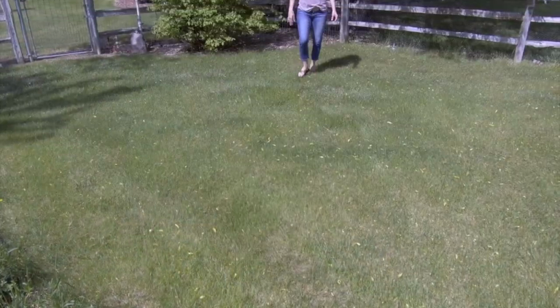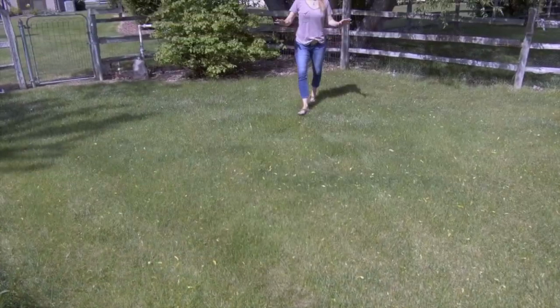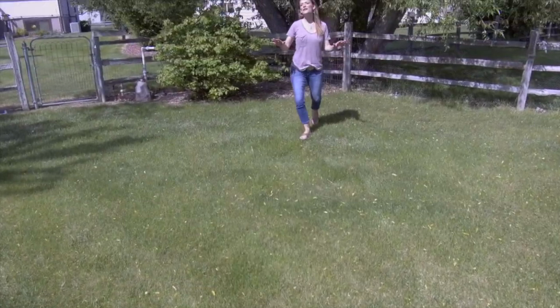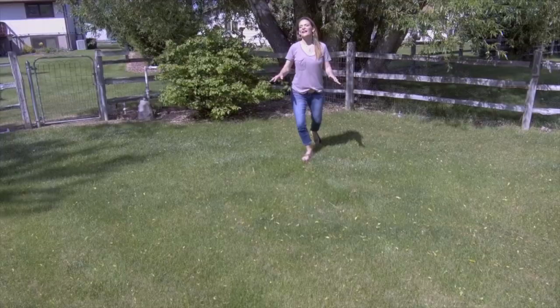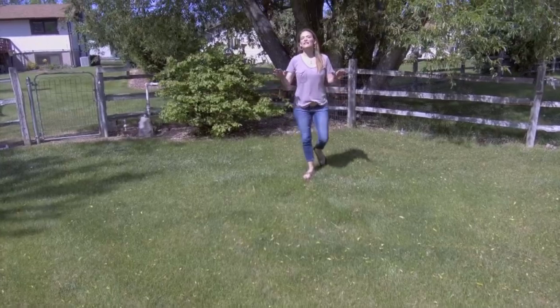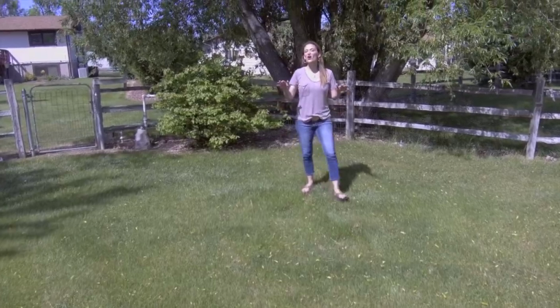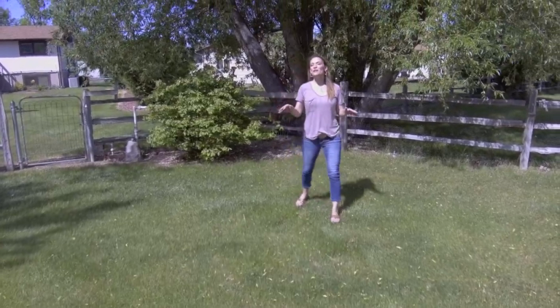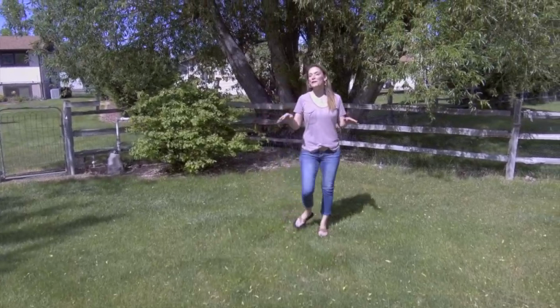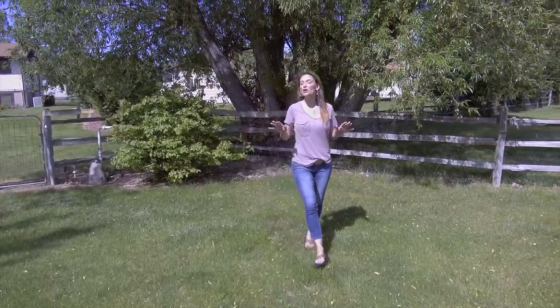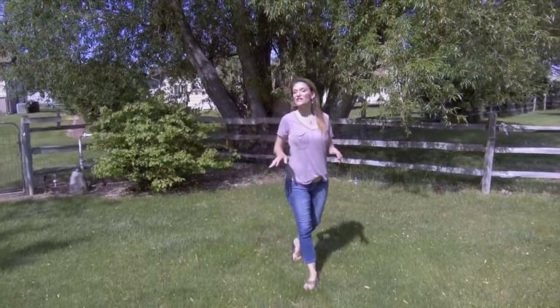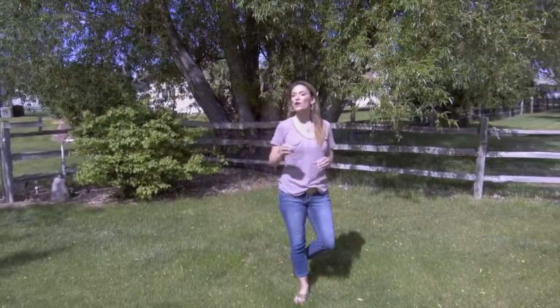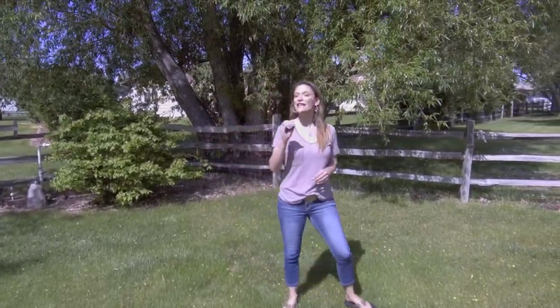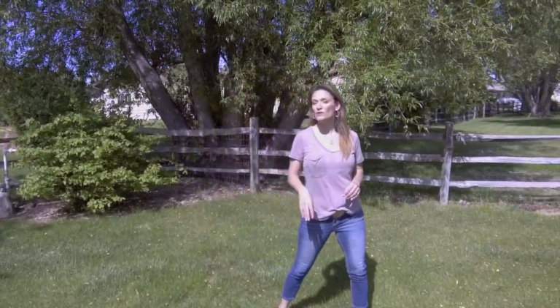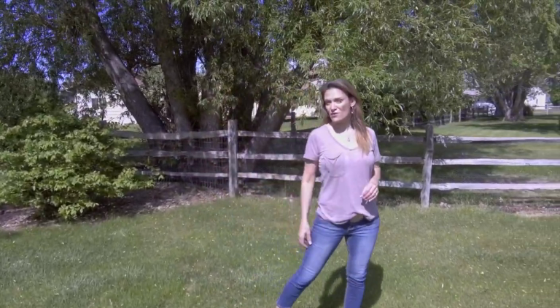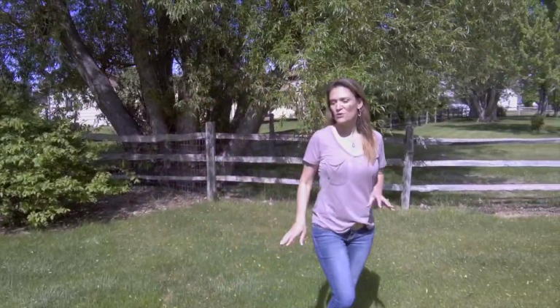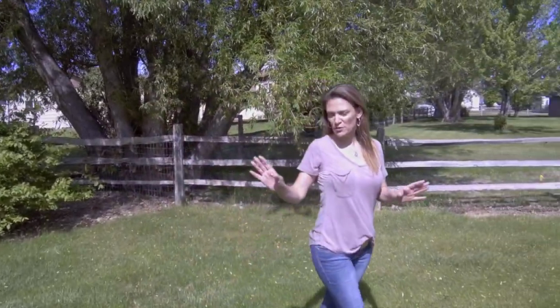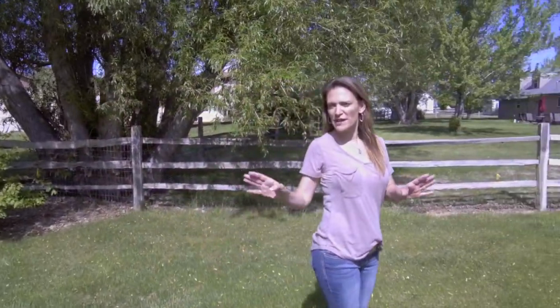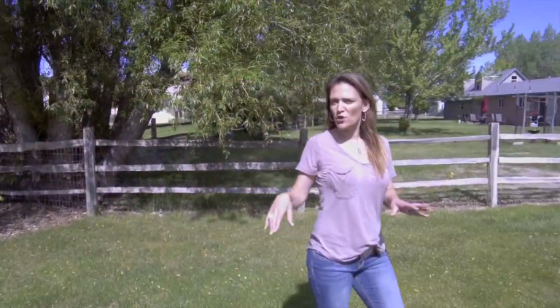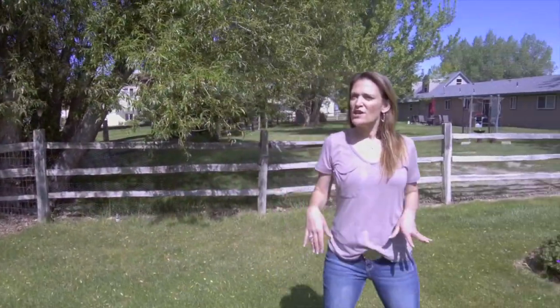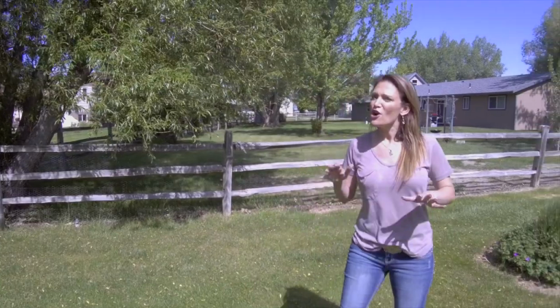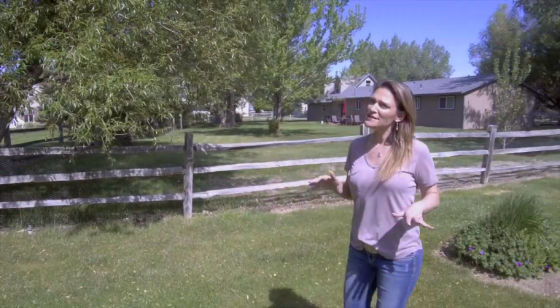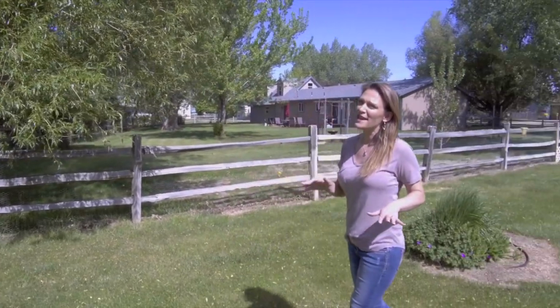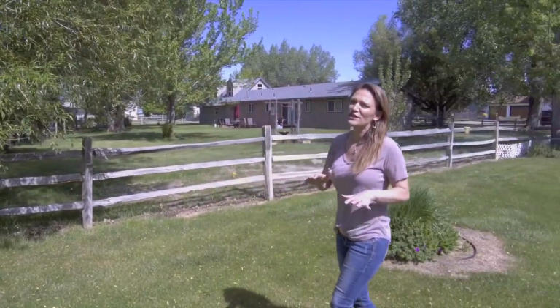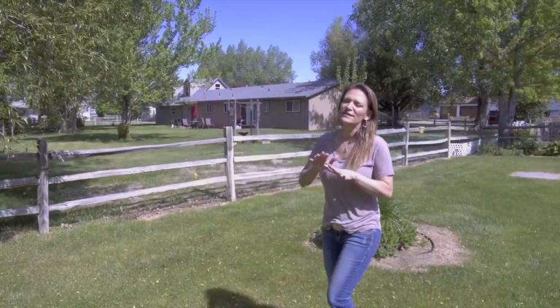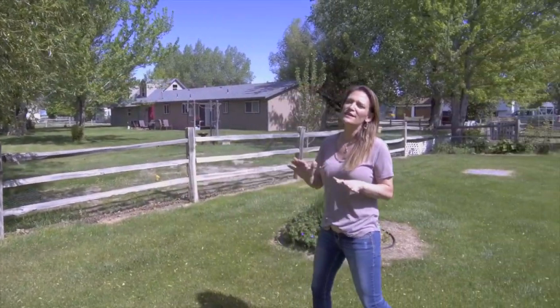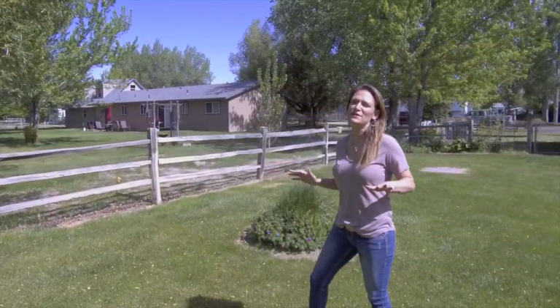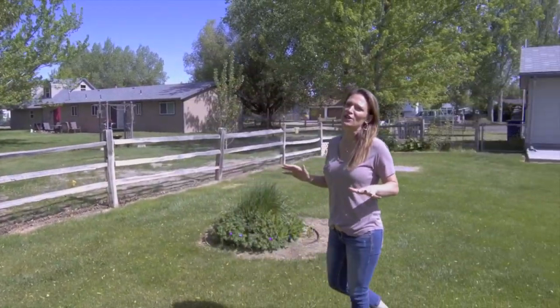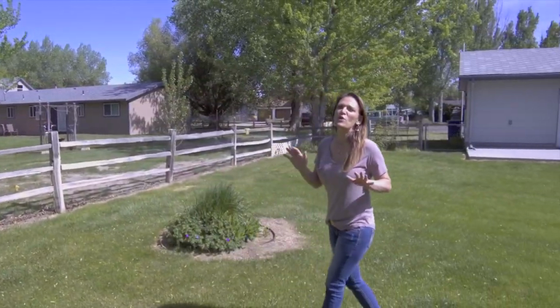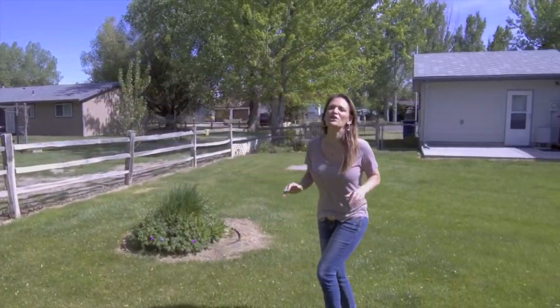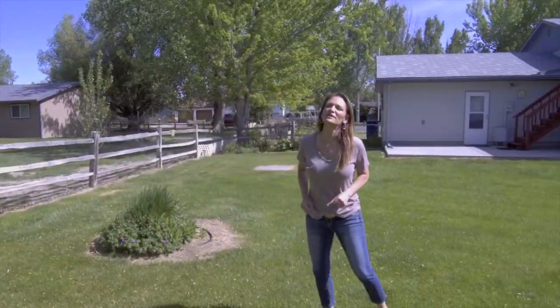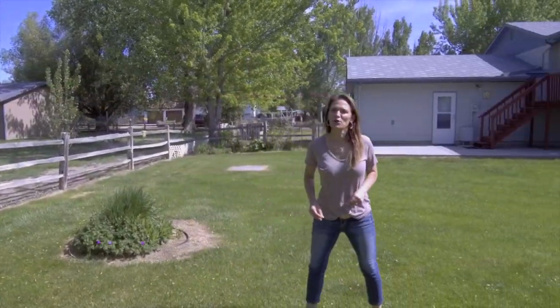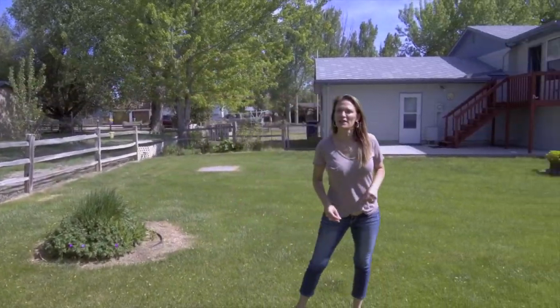One more thing — this home can be purchased for zero down with approved credit, of course. So call us today. You're going to love living here. We want you to love where you live.